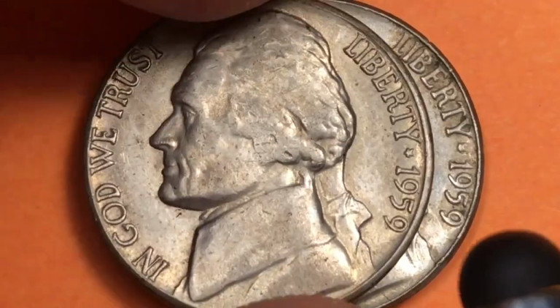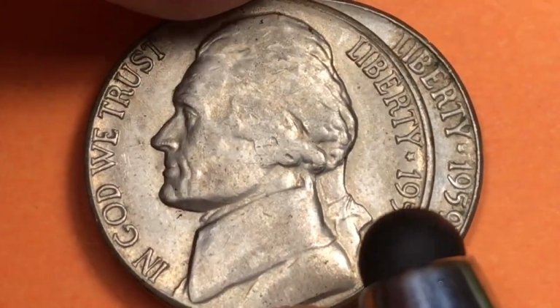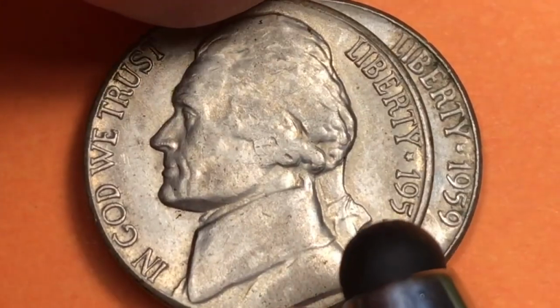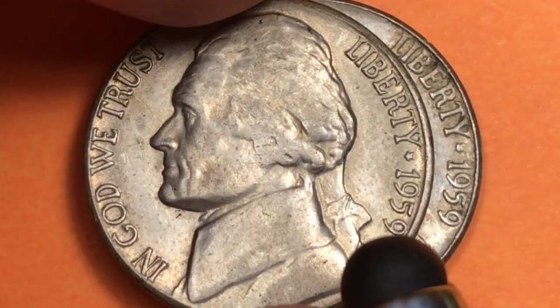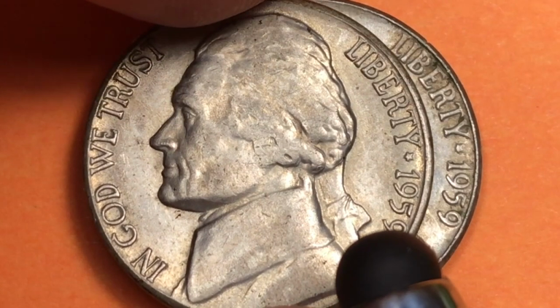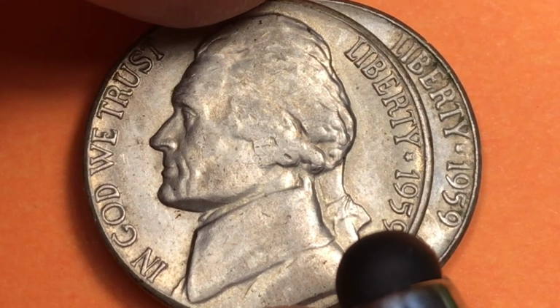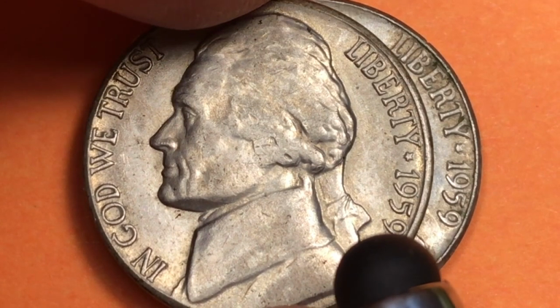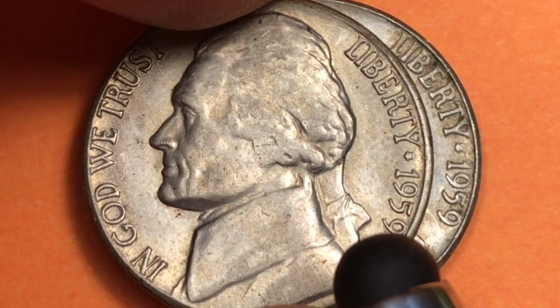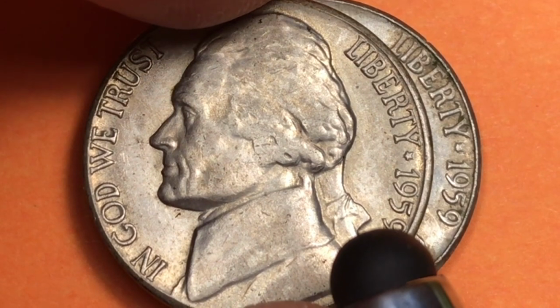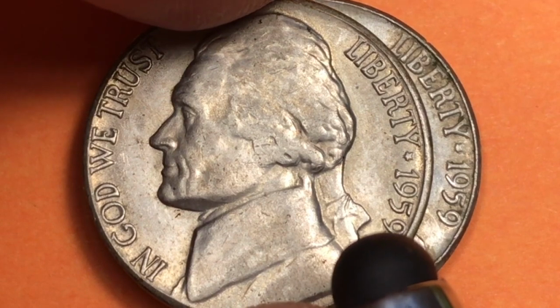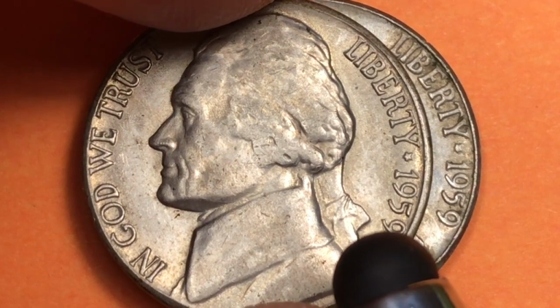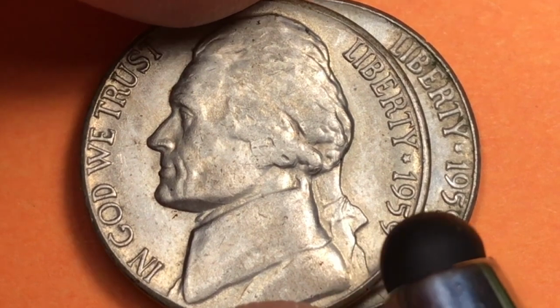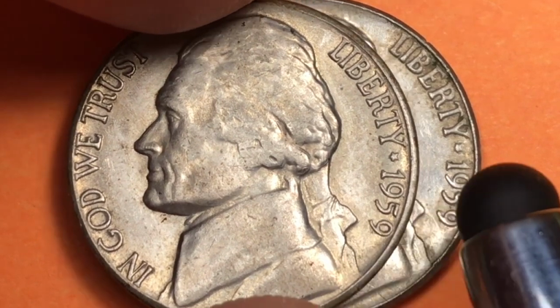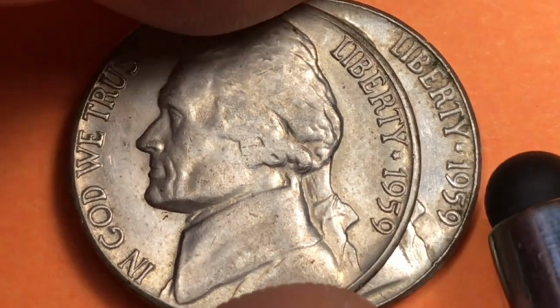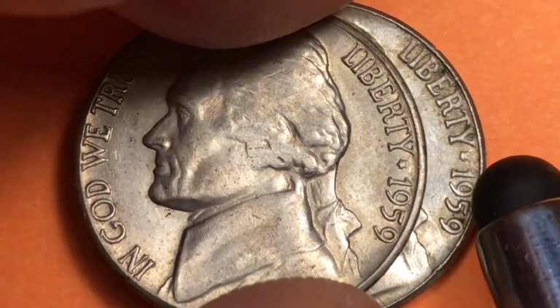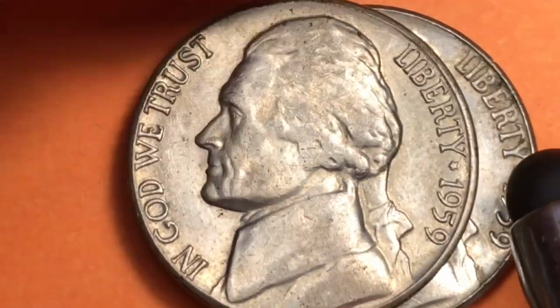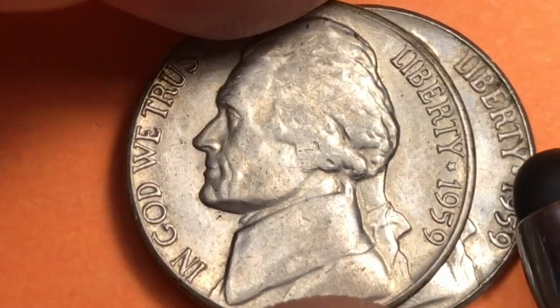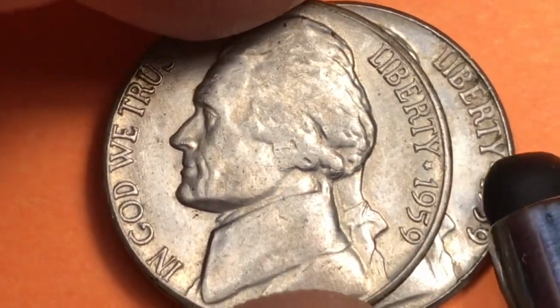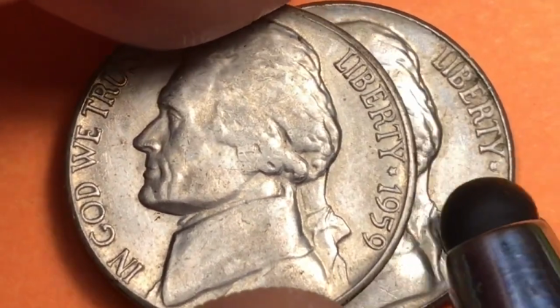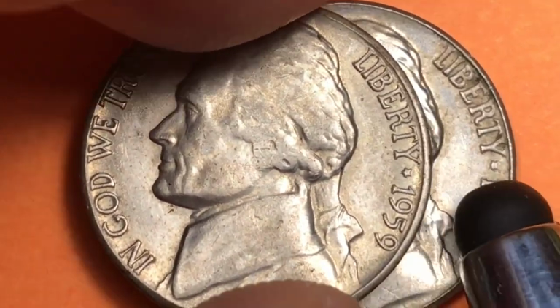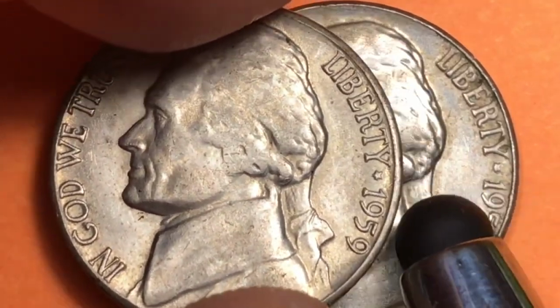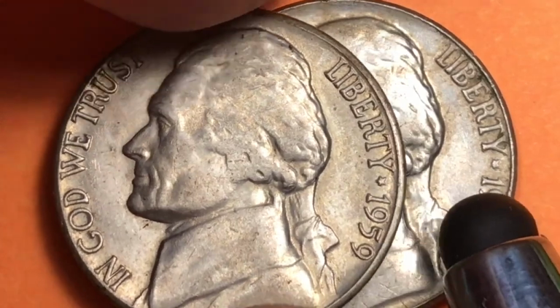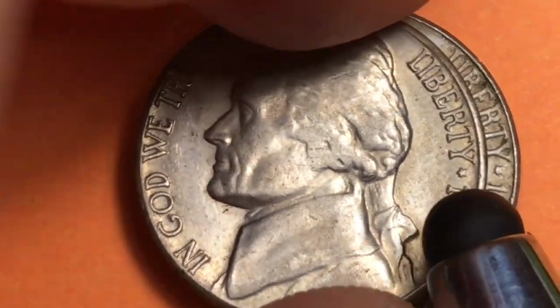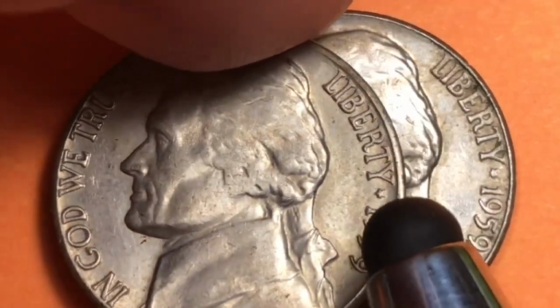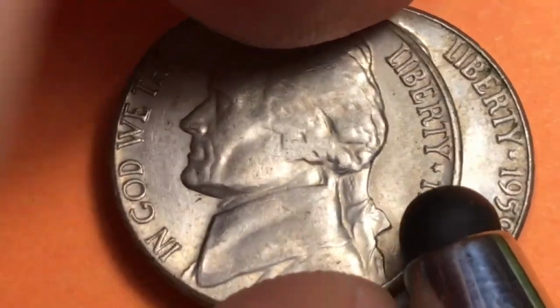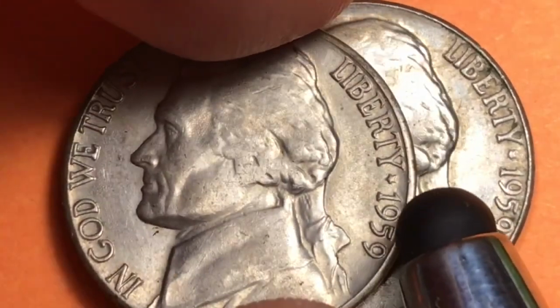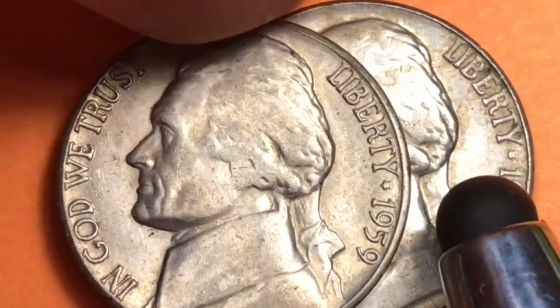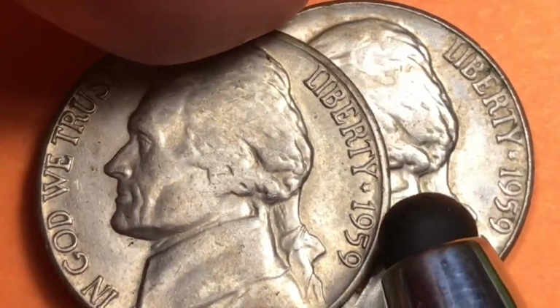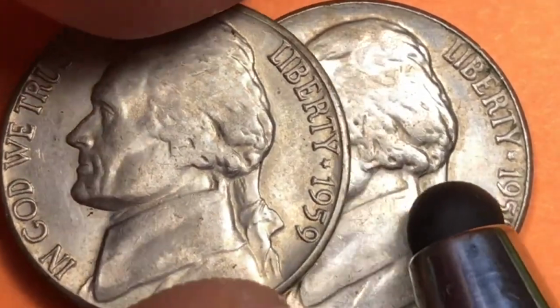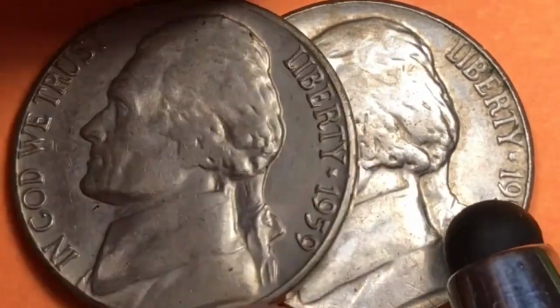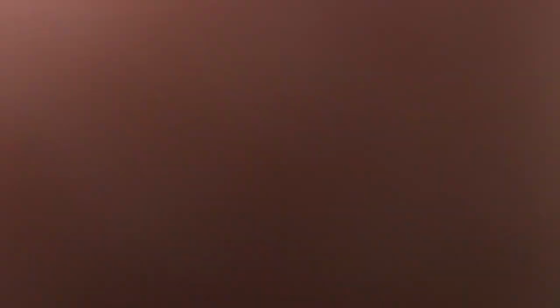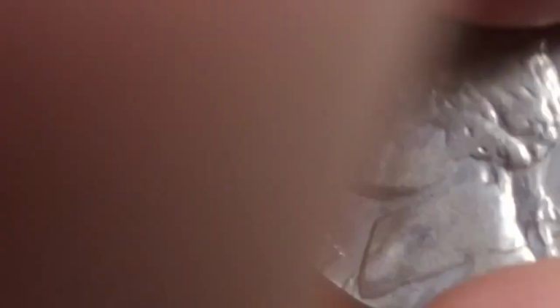At the Philadelphia Mint they made proof coins — 1.1 million proof coins. The proof coins aren't hugely valuable. If you get a proof 69, which is as high as they've got them graded, I think it goes up to about $300.